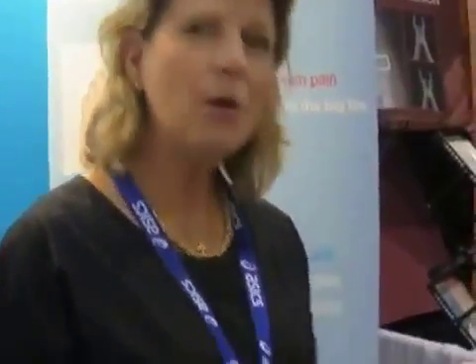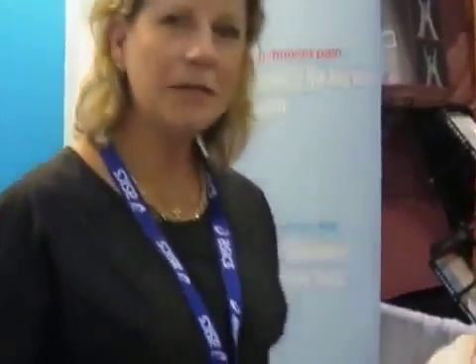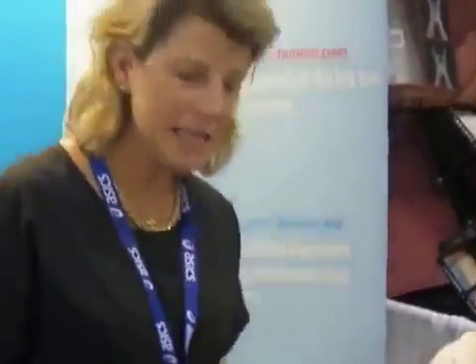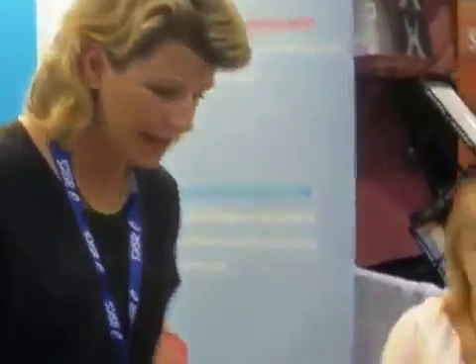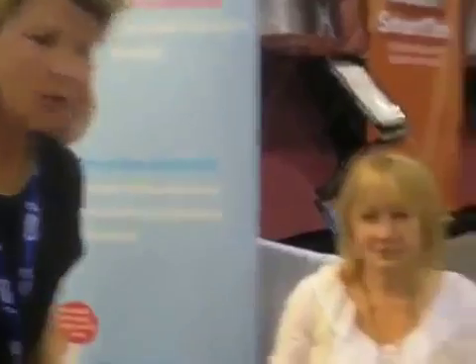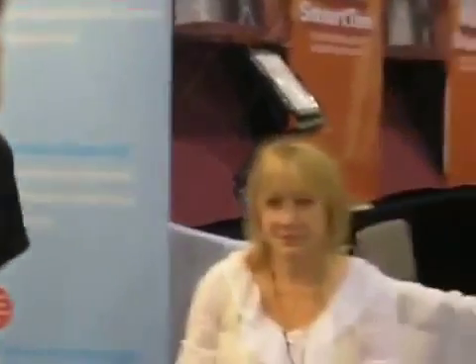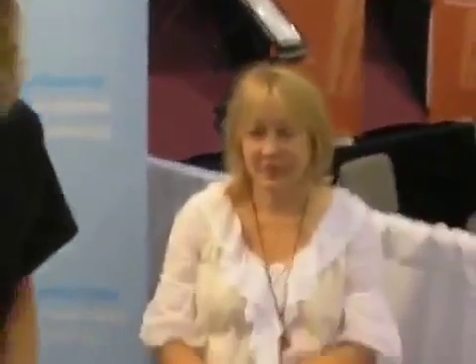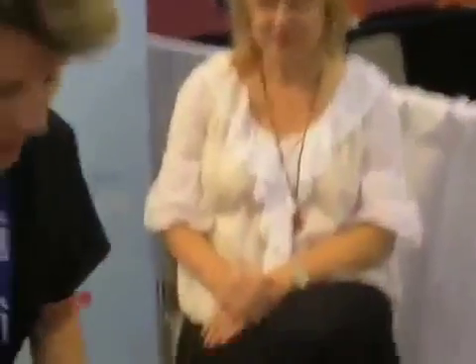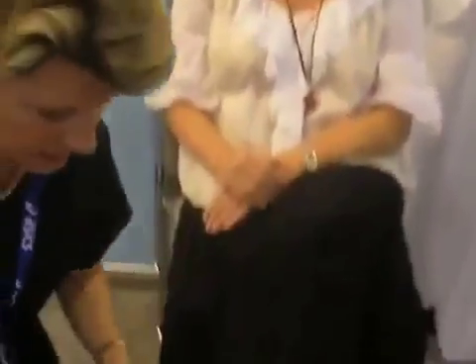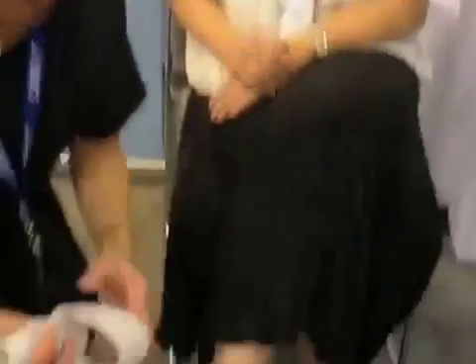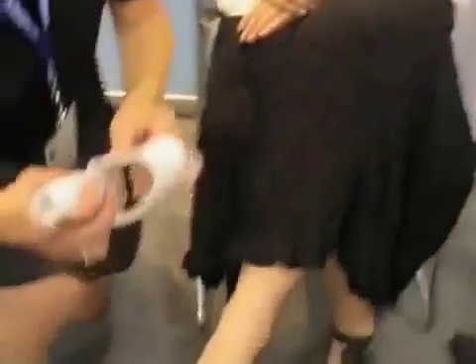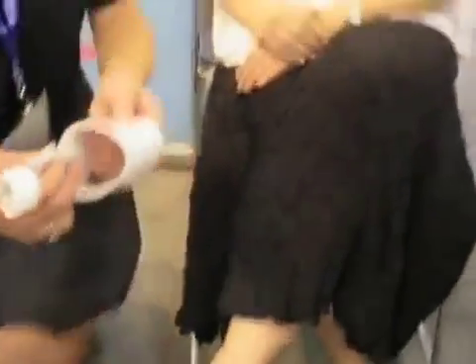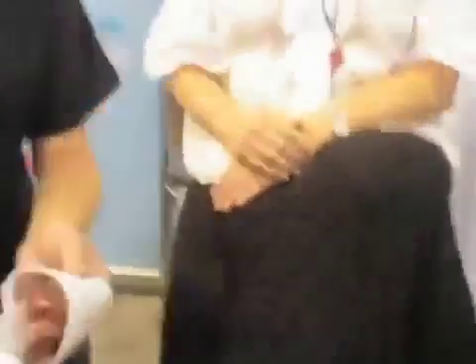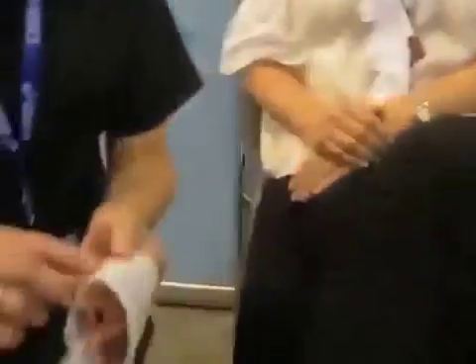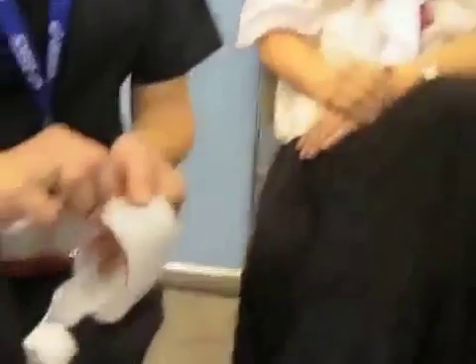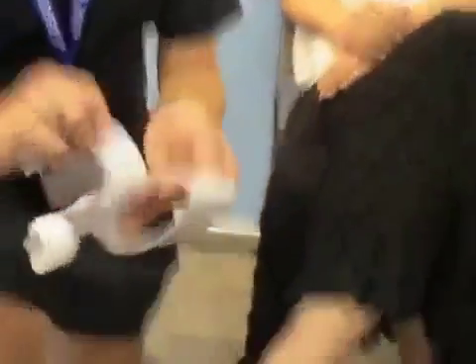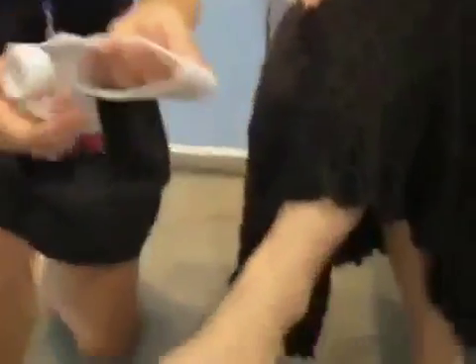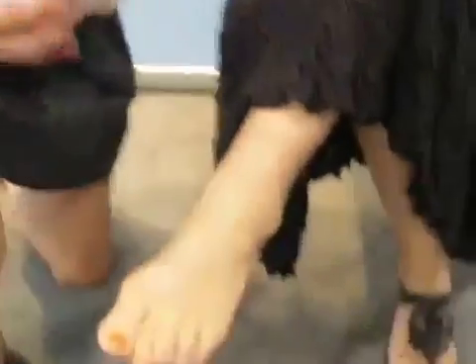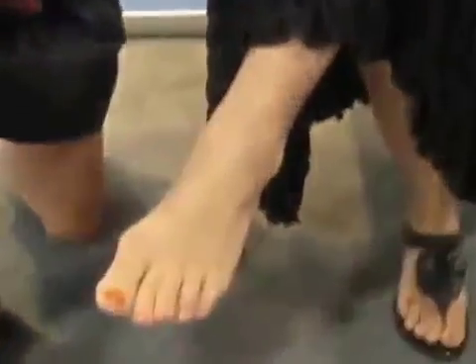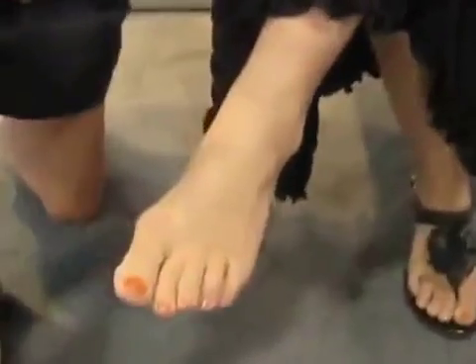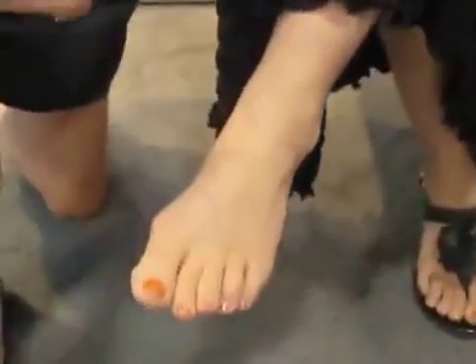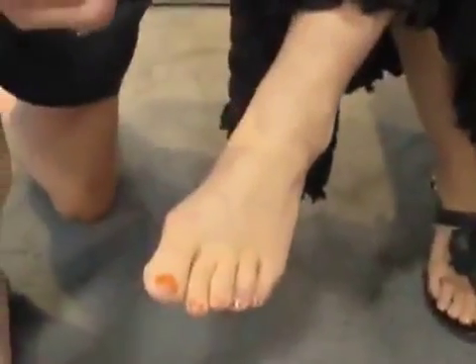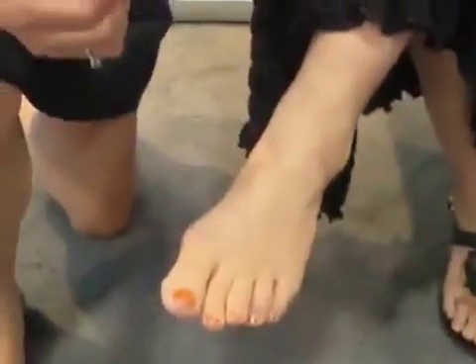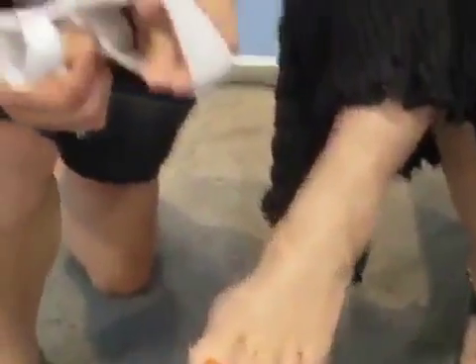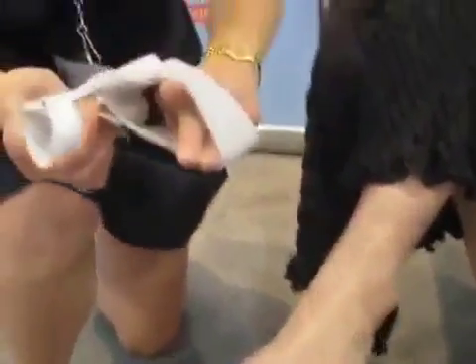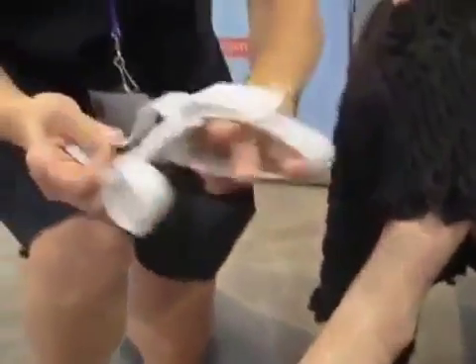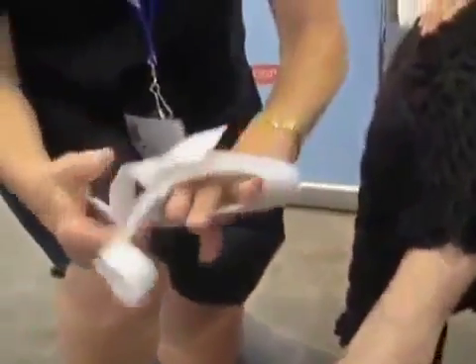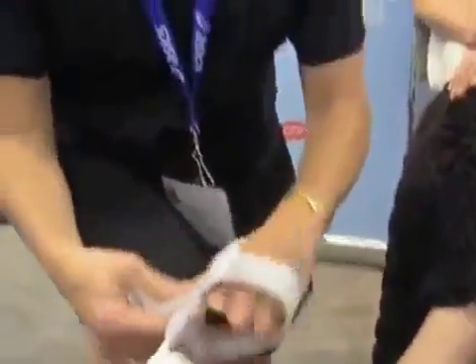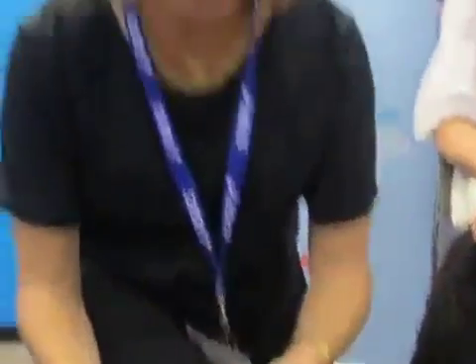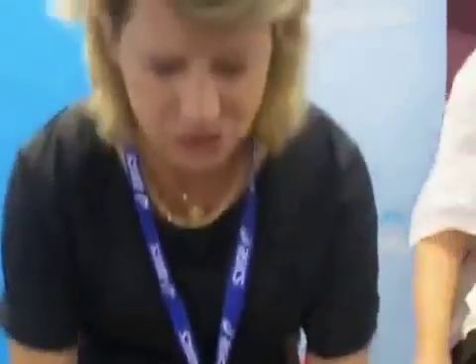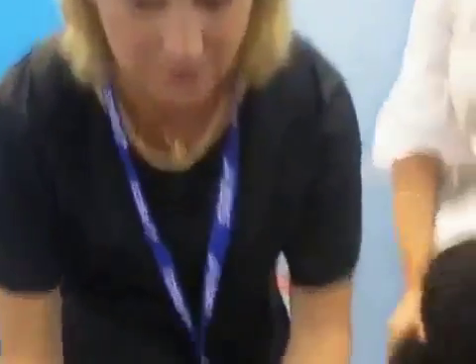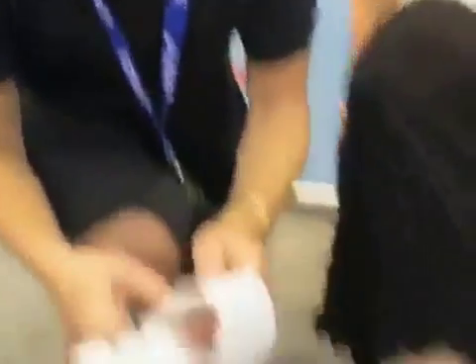Now, we have a lady here who has a mild bunion, and this is a great product that will help her relieve her bunion pain, but also help correct the malpositioning of the toe.